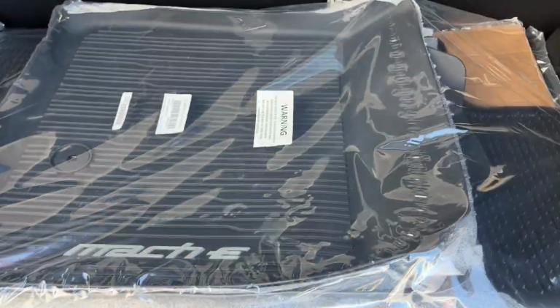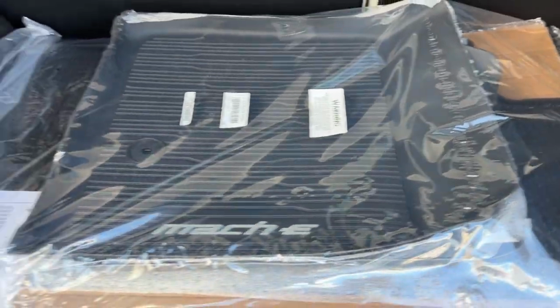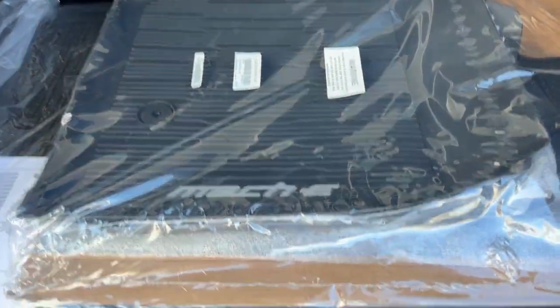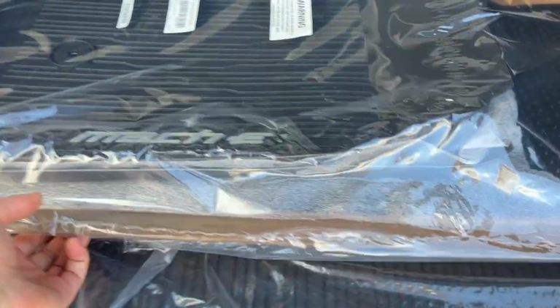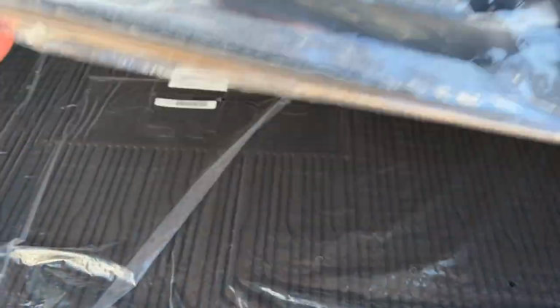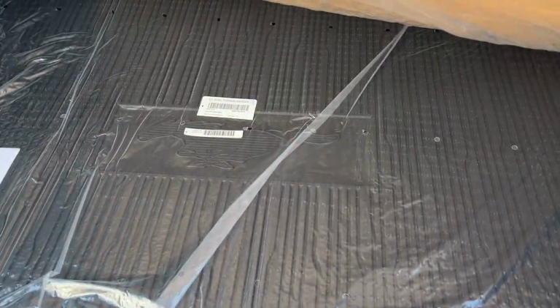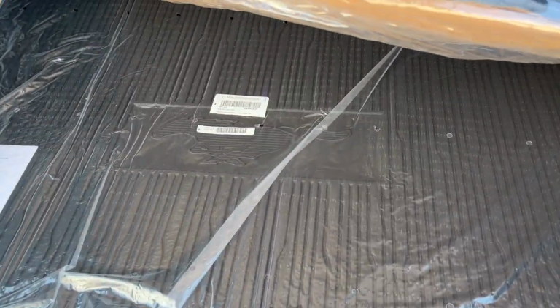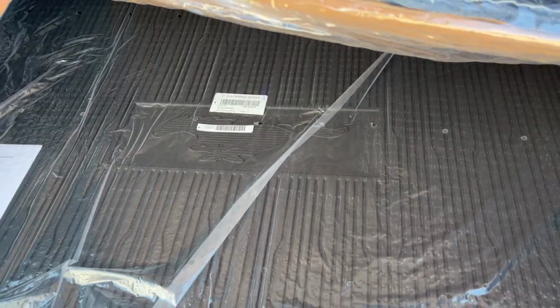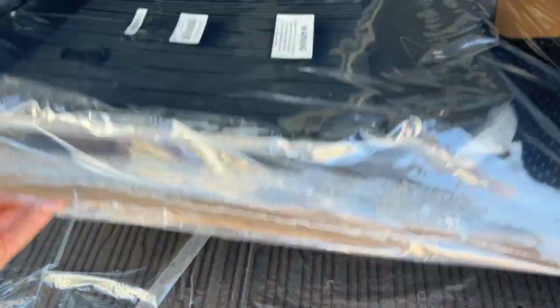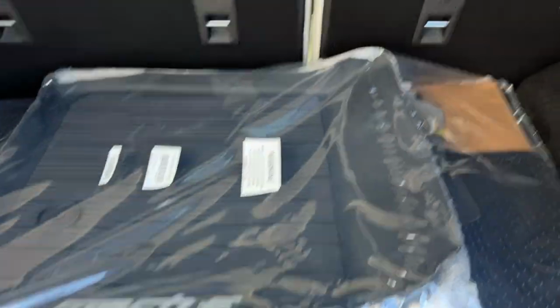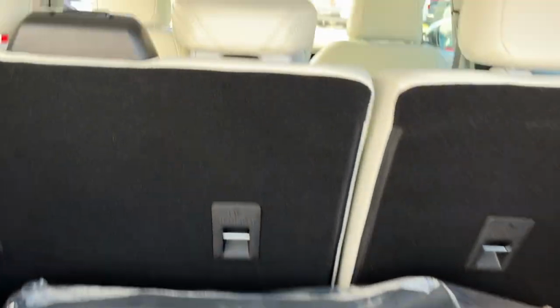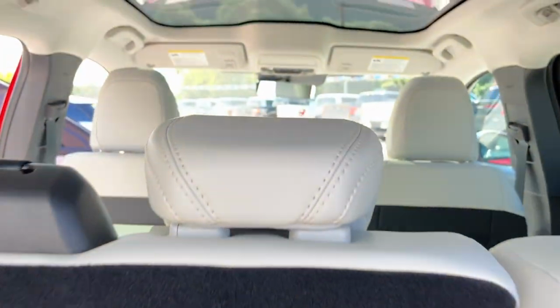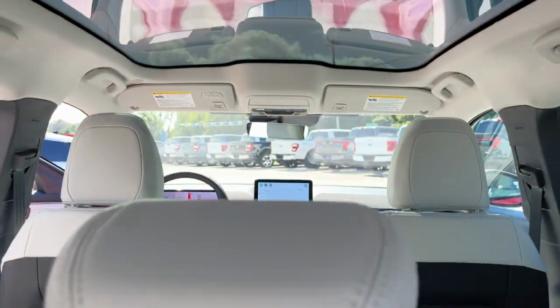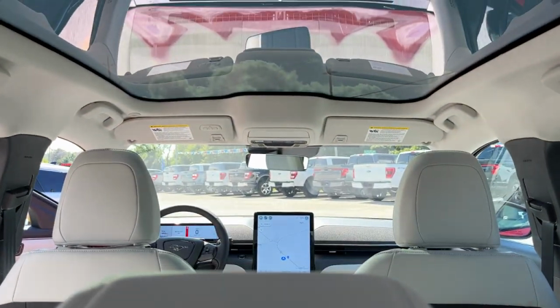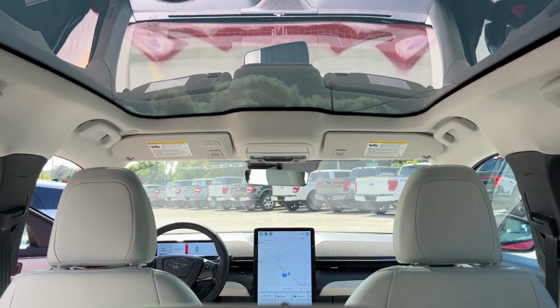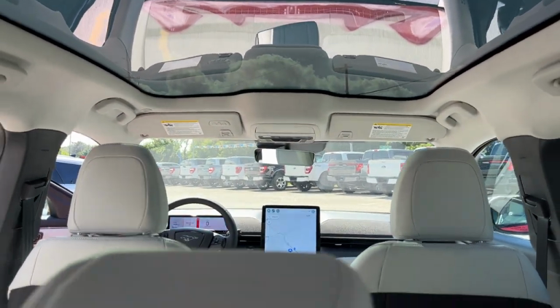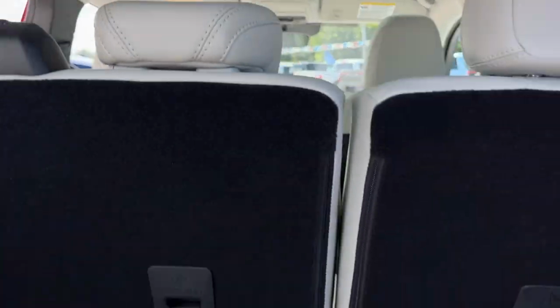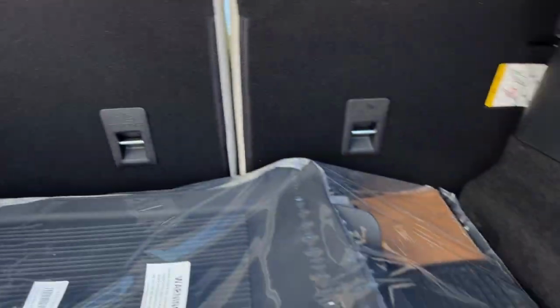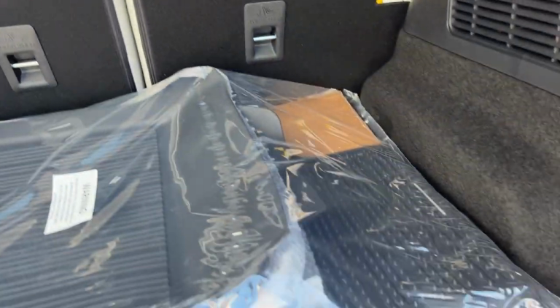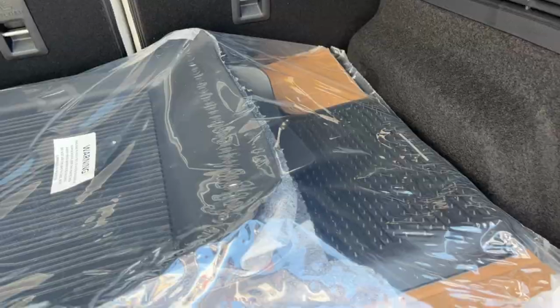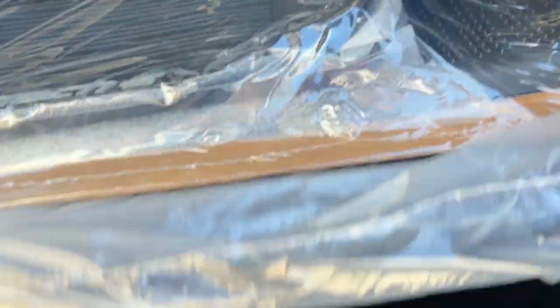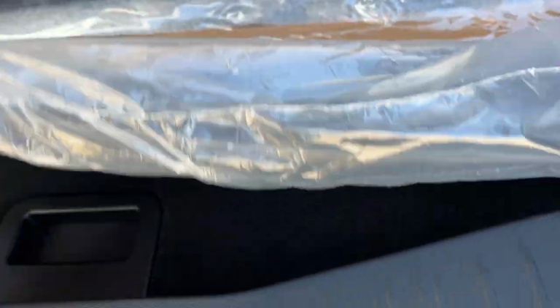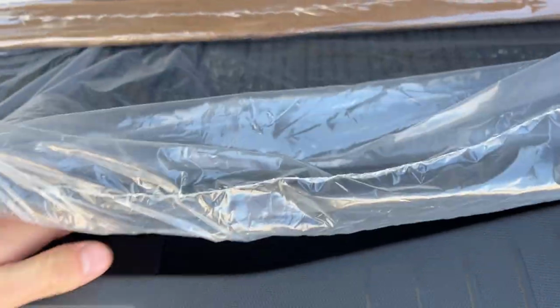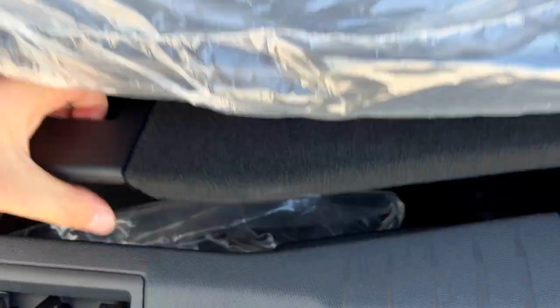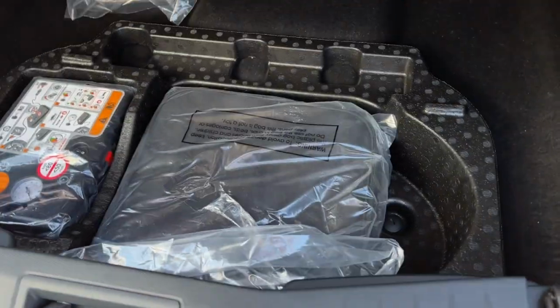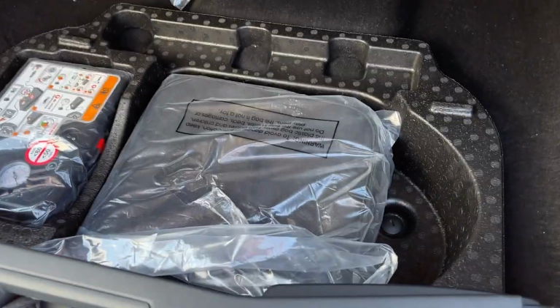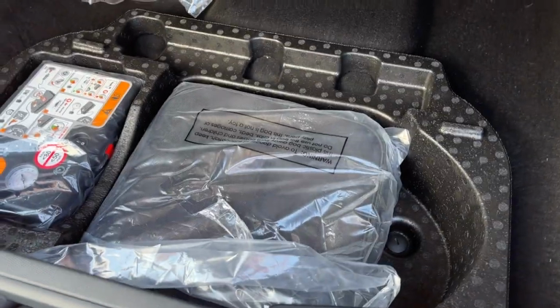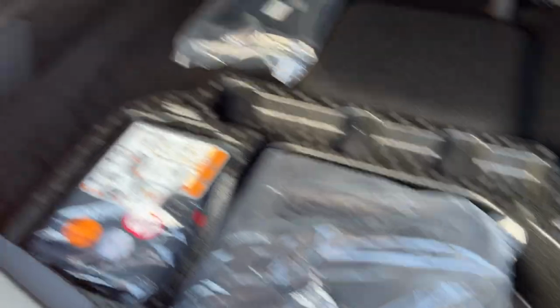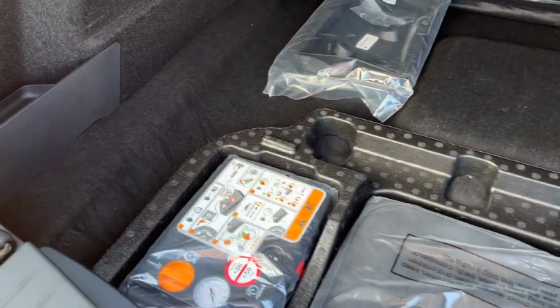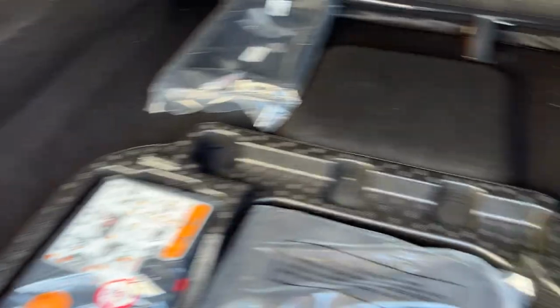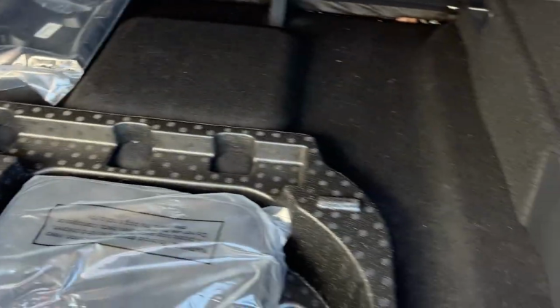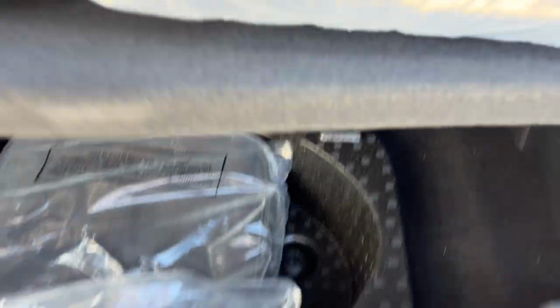This one does have the interior protection package, so you do get that cargo shade as well as your first and second row floor liners and your Mach-E branded cargo mat. And there's your panoramic roof on the interior.